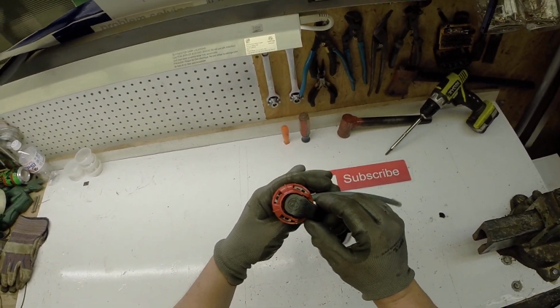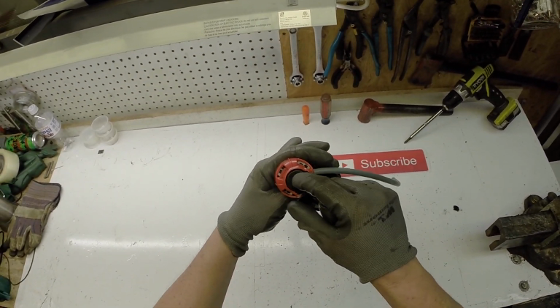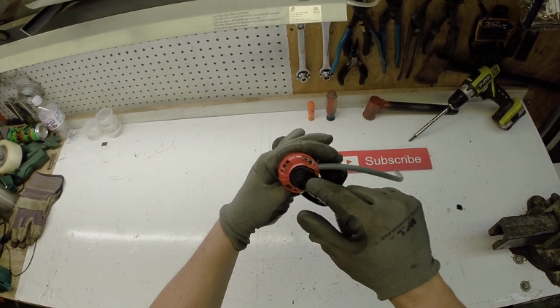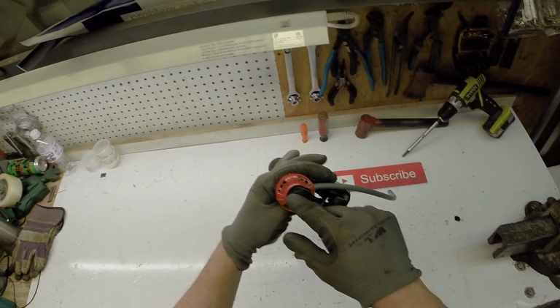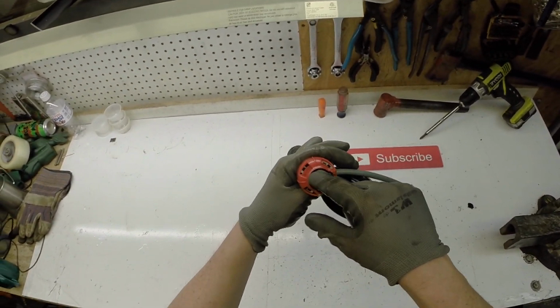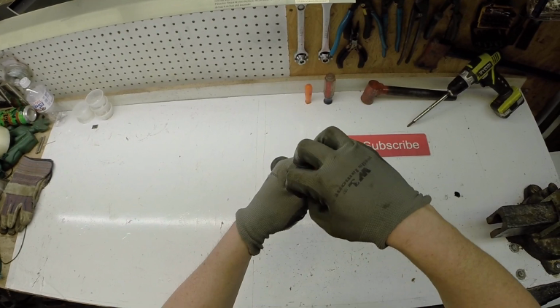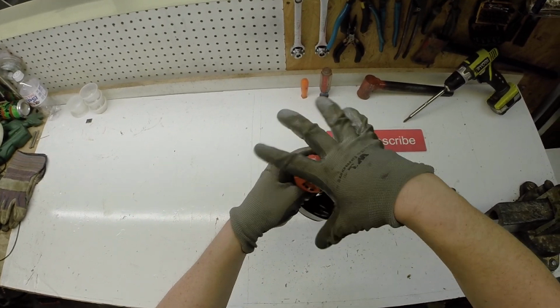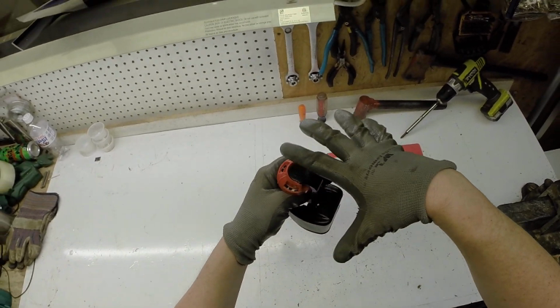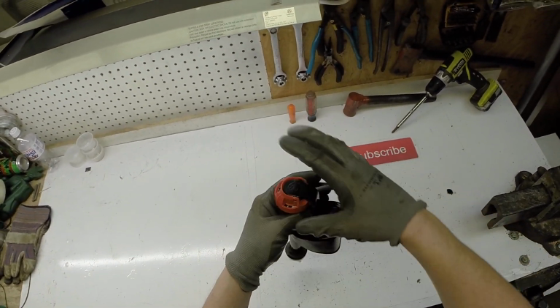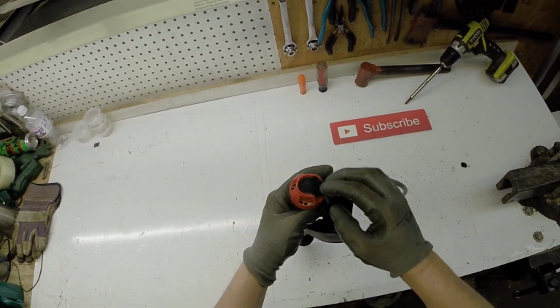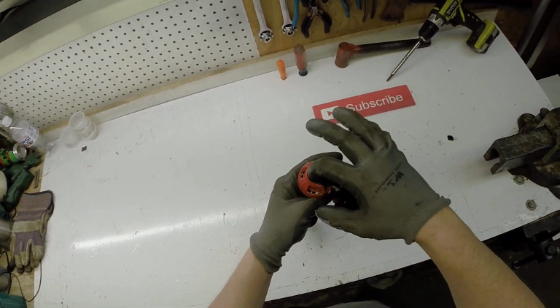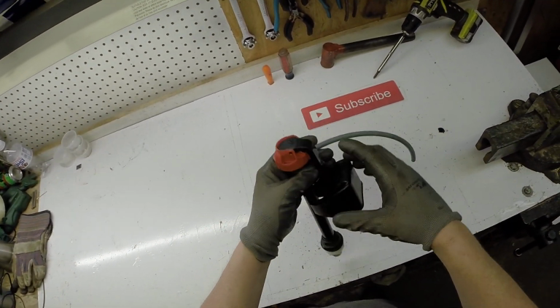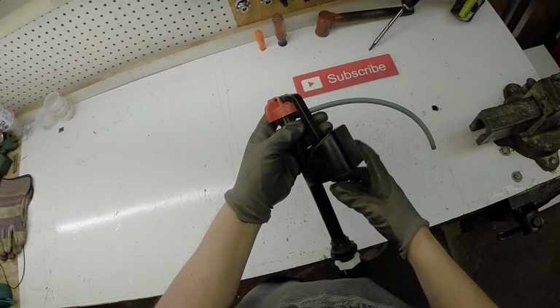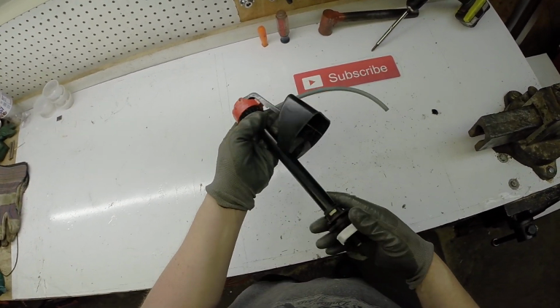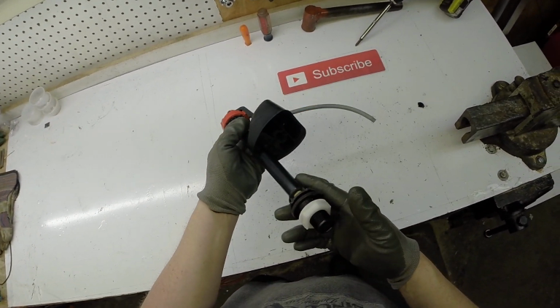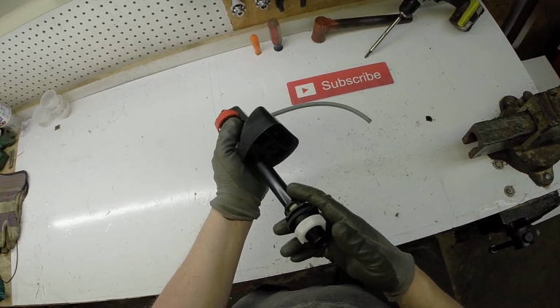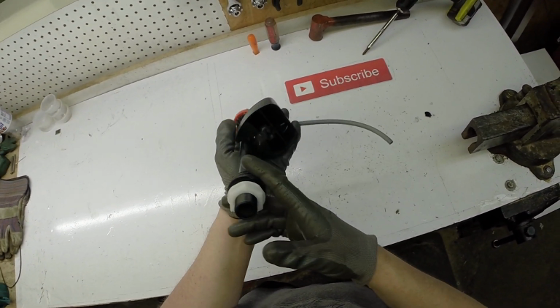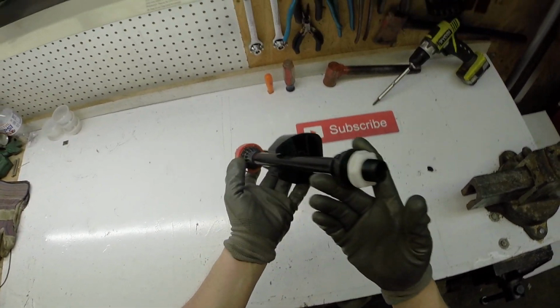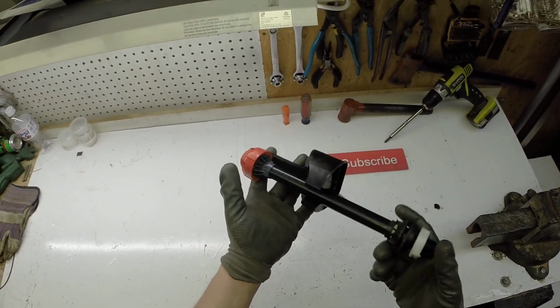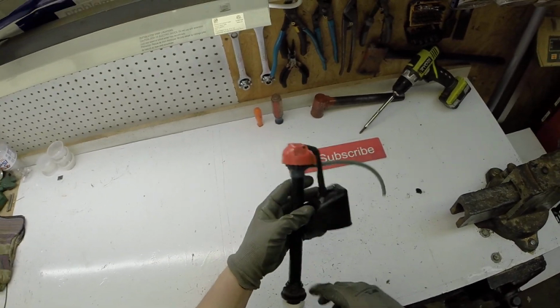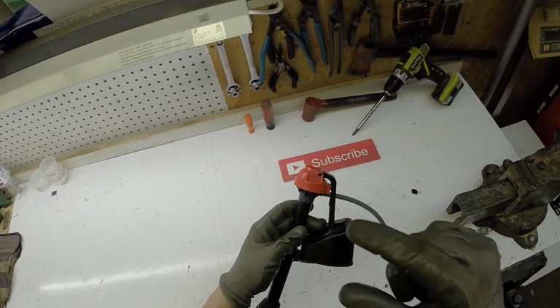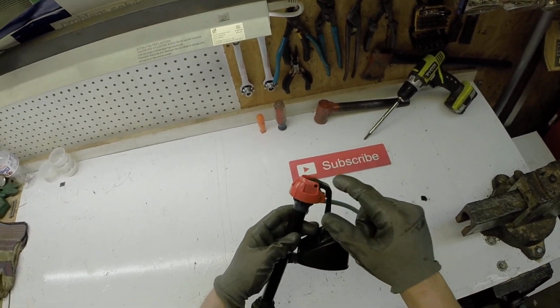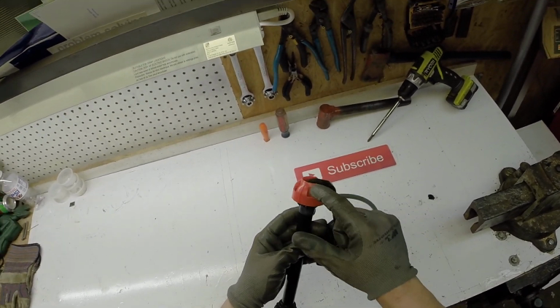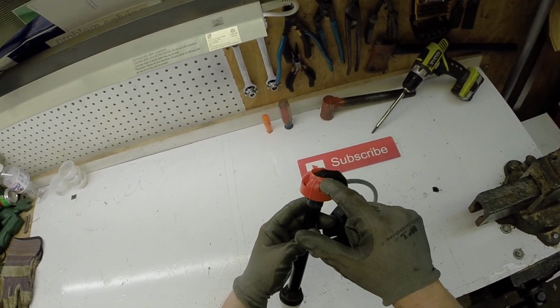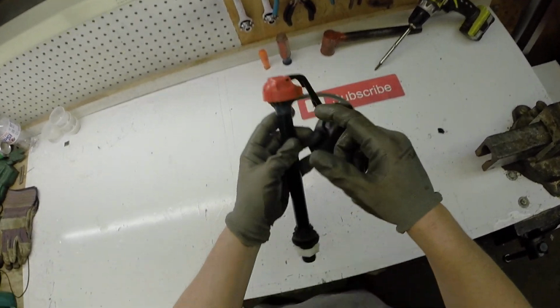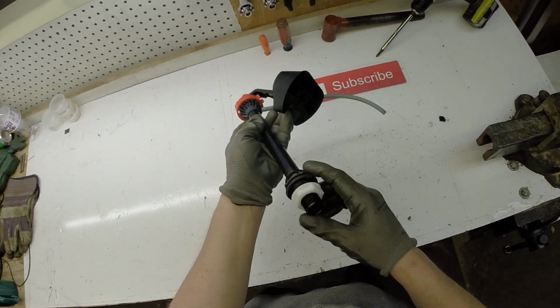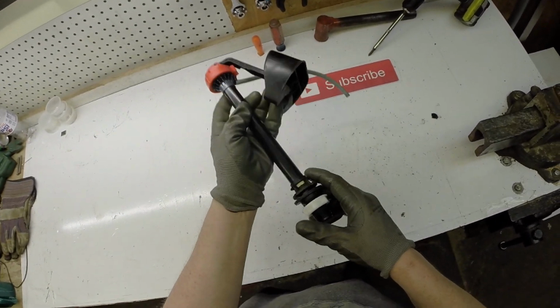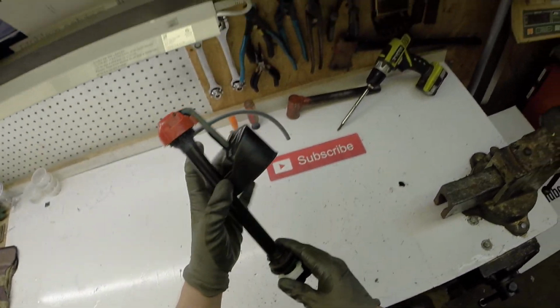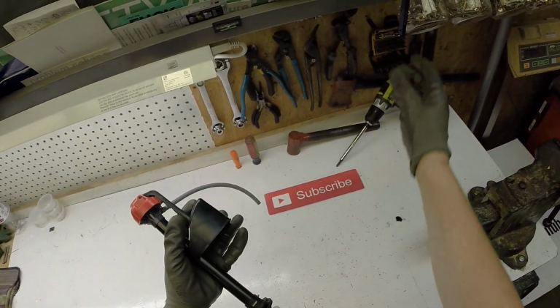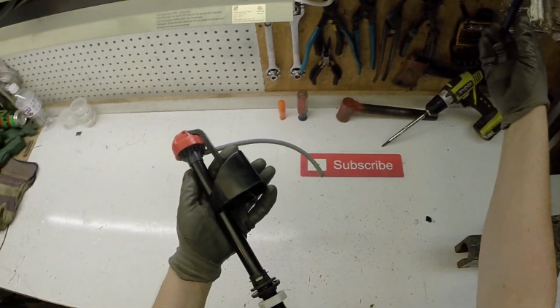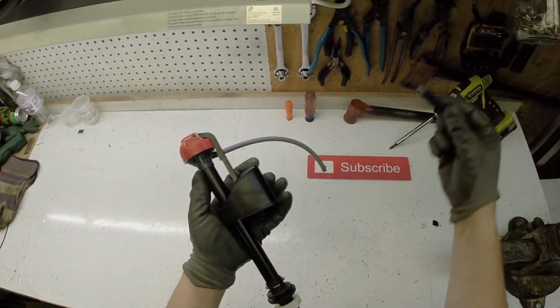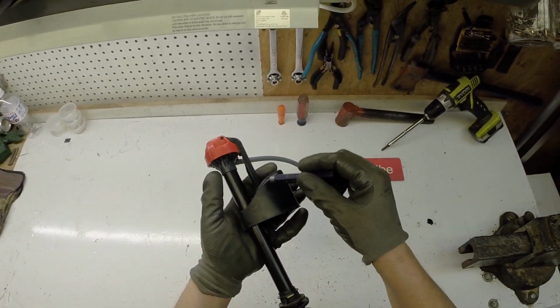And then, all of a sudden, one day it was just spraying water out everywhere. I already swapped it out with a brand new one. I want to see if there's any brass in here — I'm thinking maybe no.